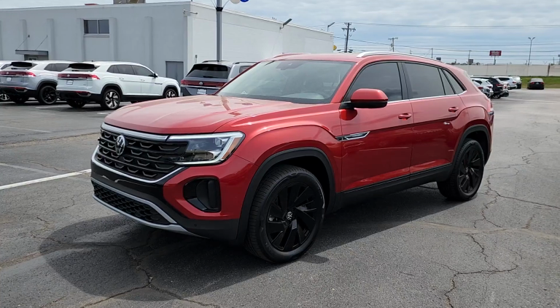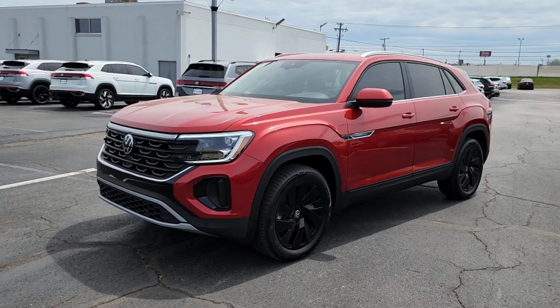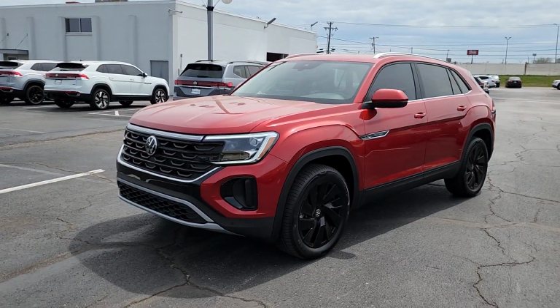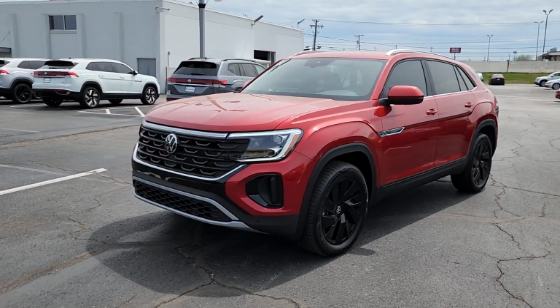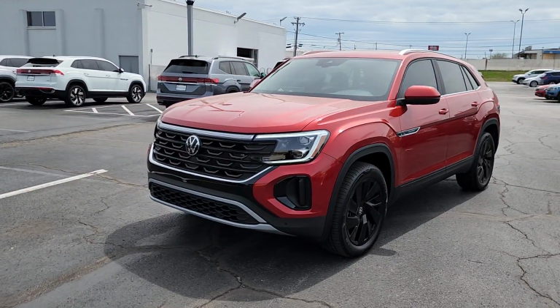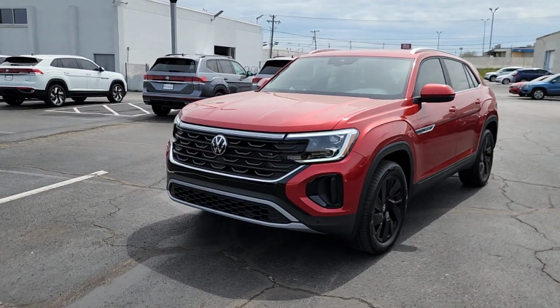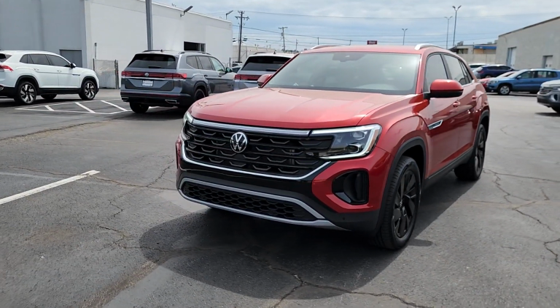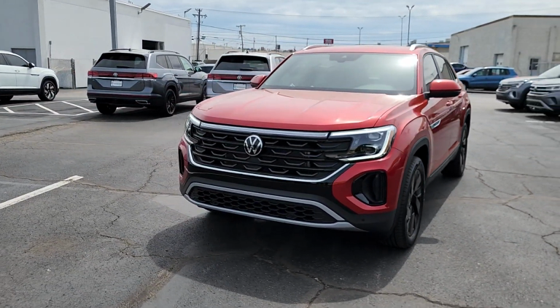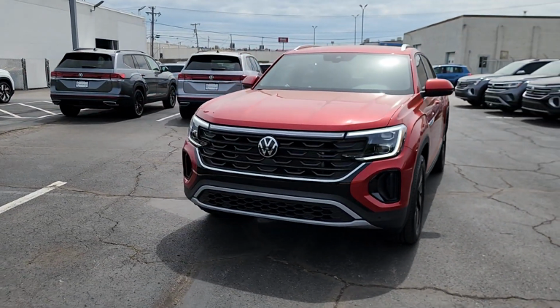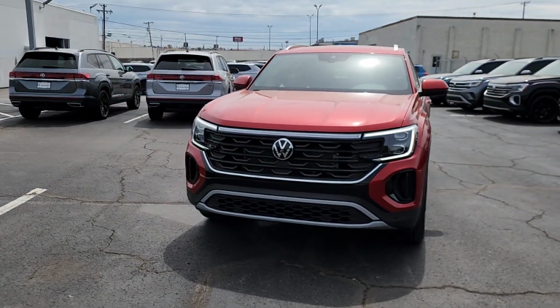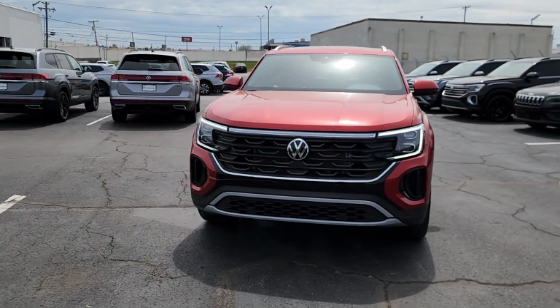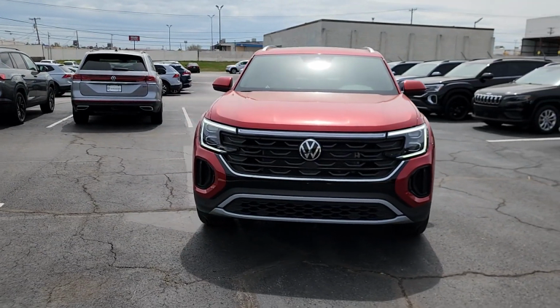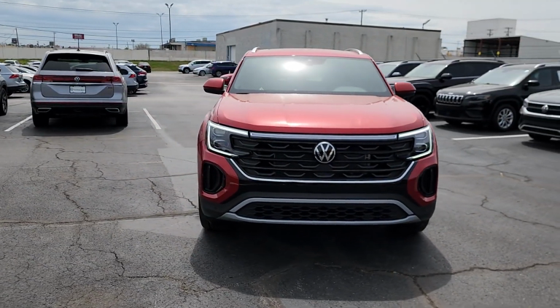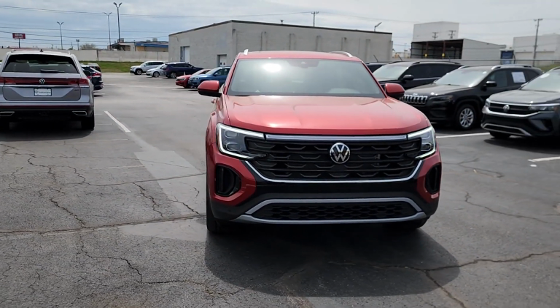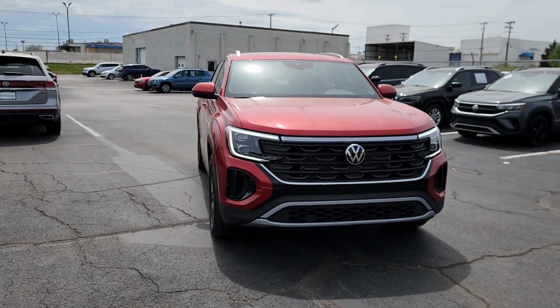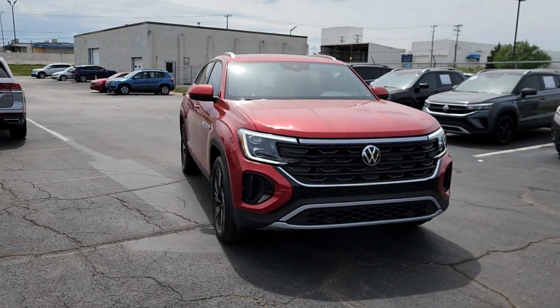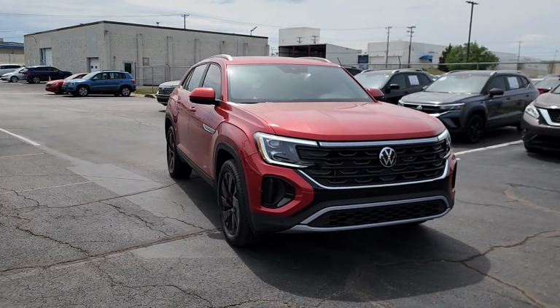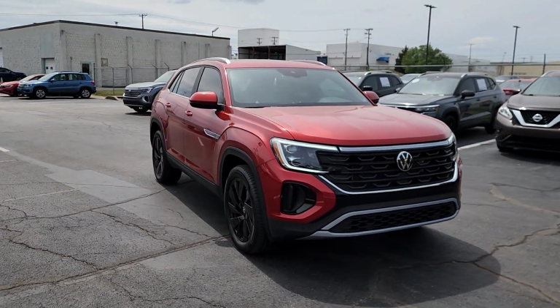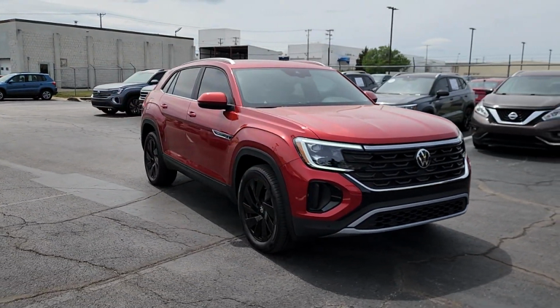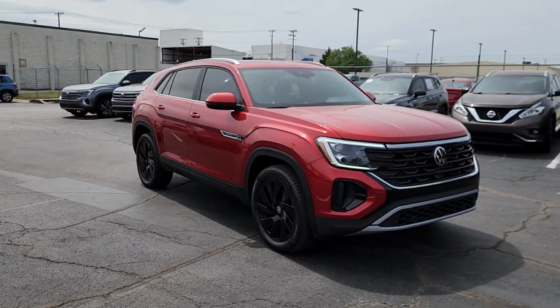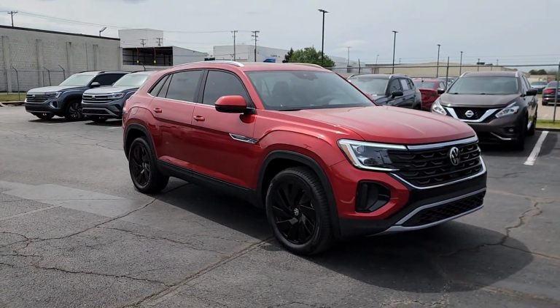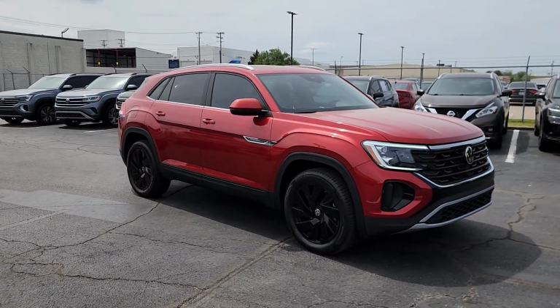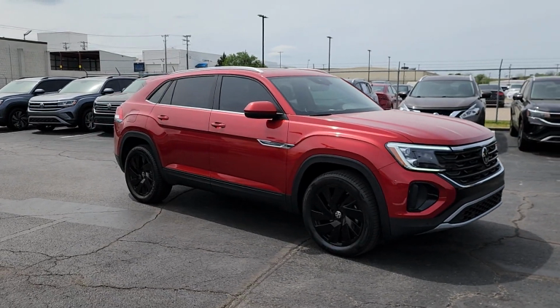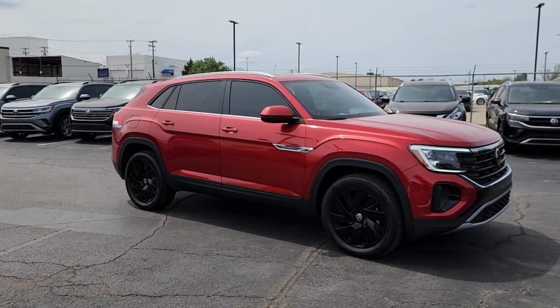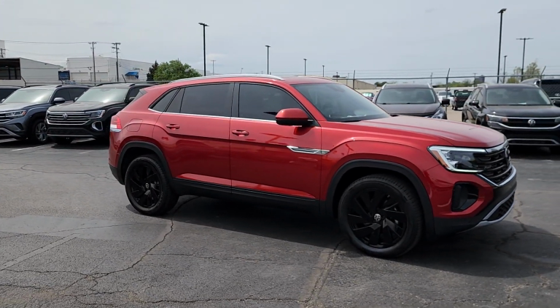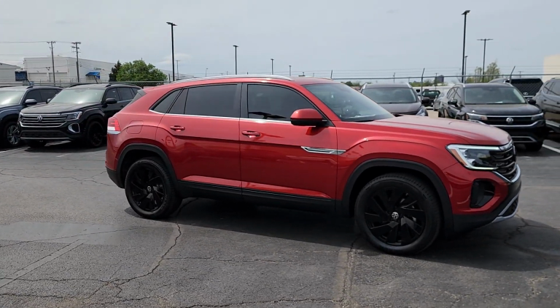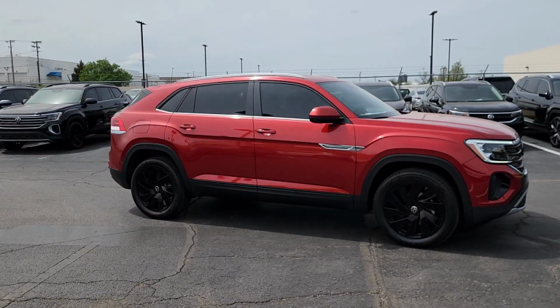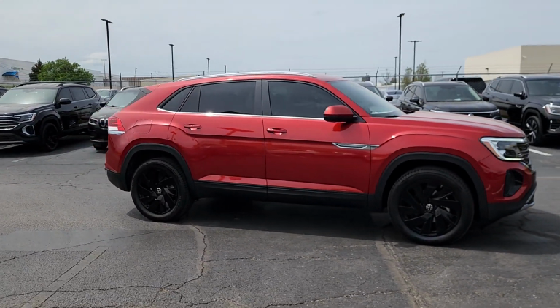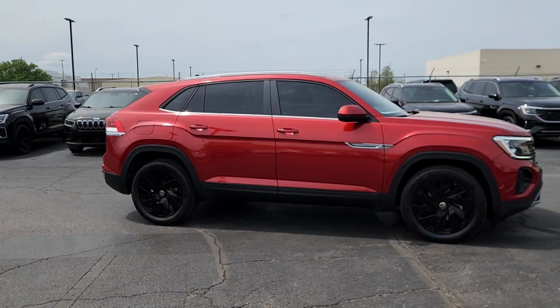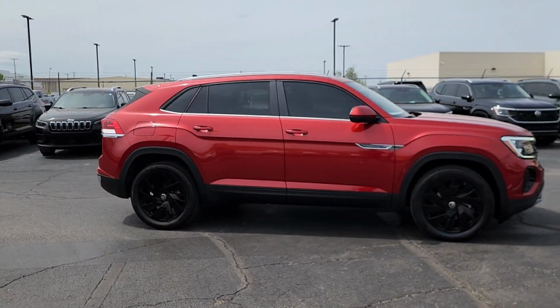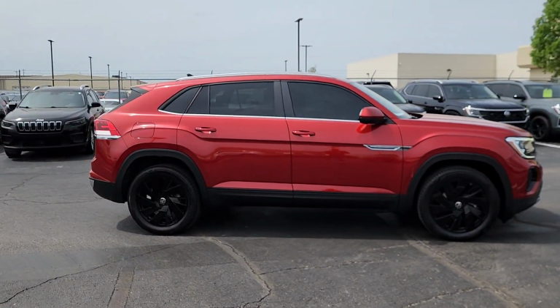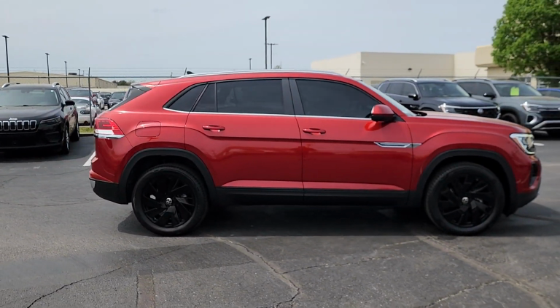Take a moment to check out the 2024 Volkswagen Atlas Cross Sport. Energize the drive in this extraordinary Atlas Cross Sport. Its lively performance and crisp modern style inspire you to make the most of every adventure.